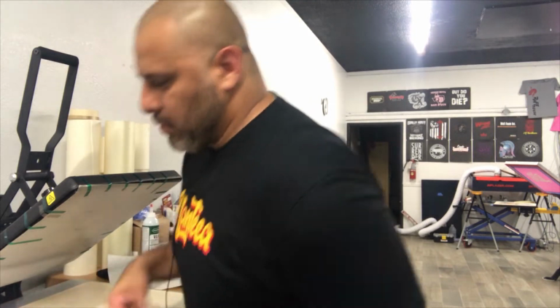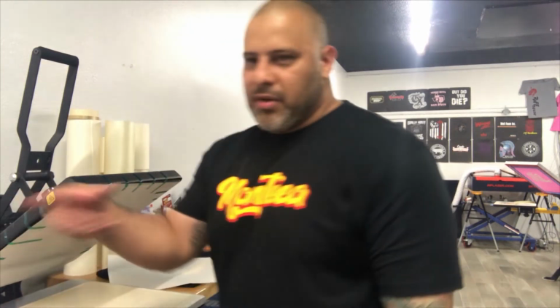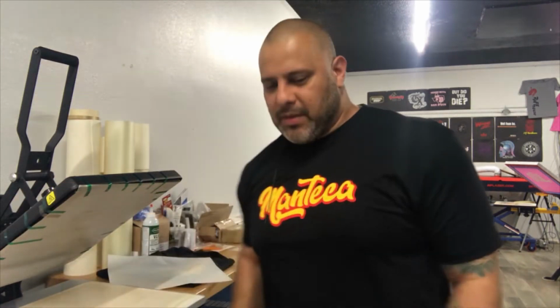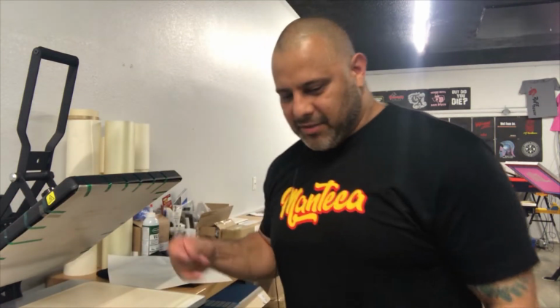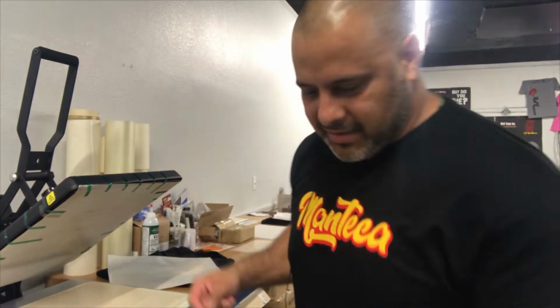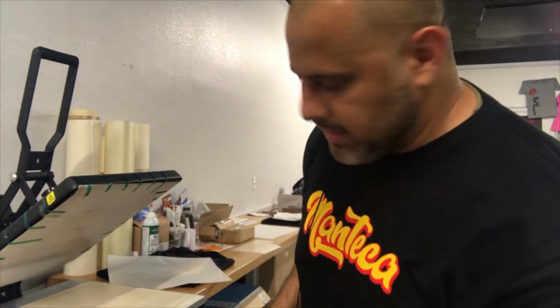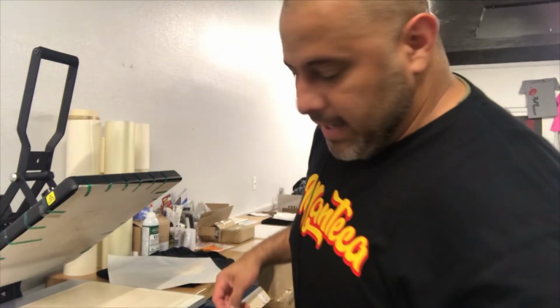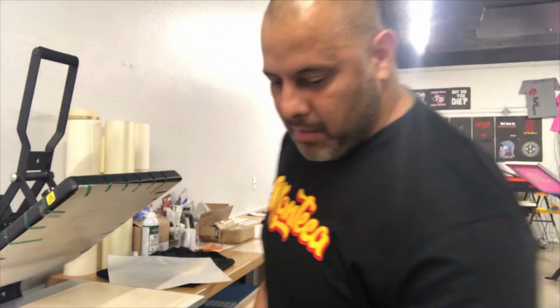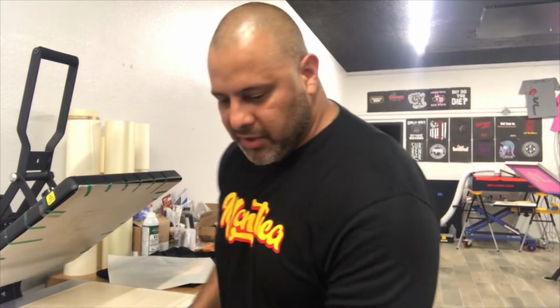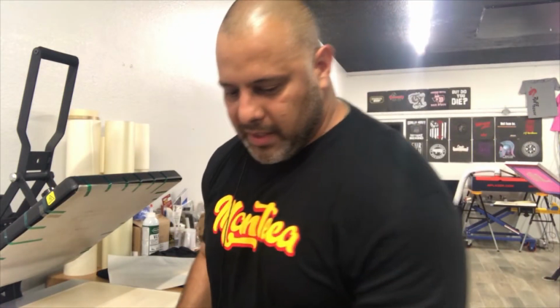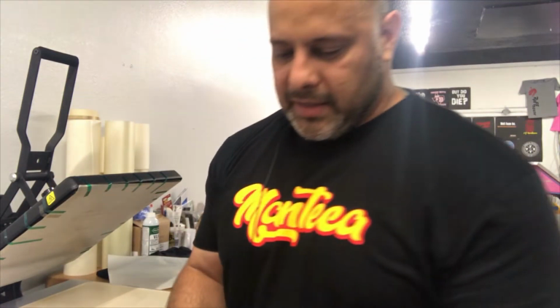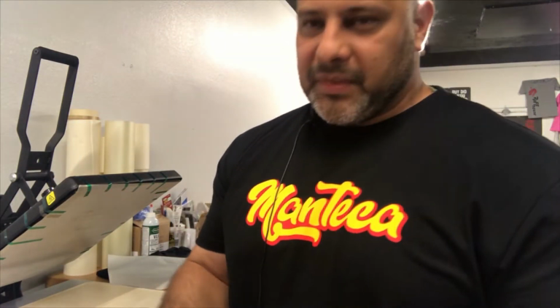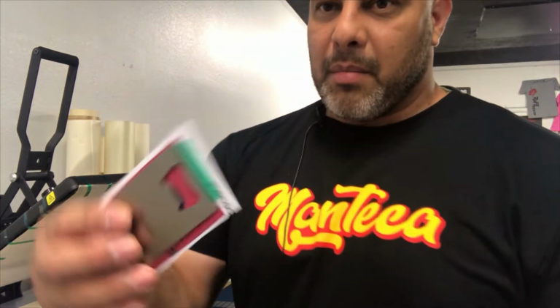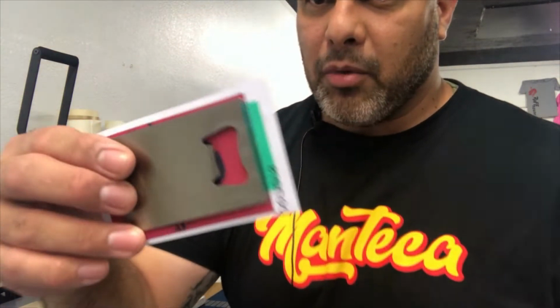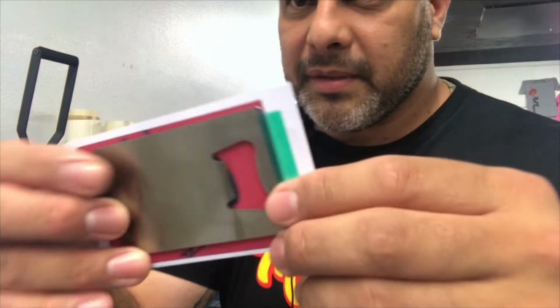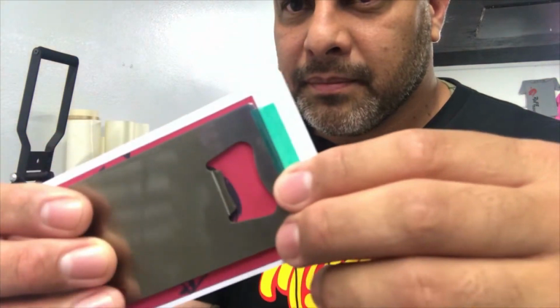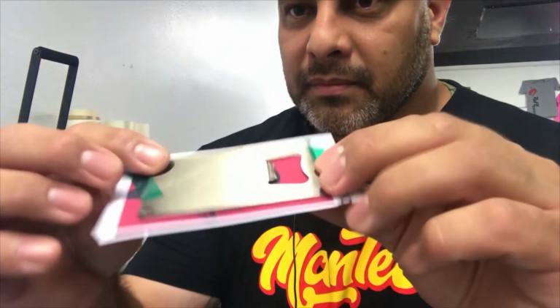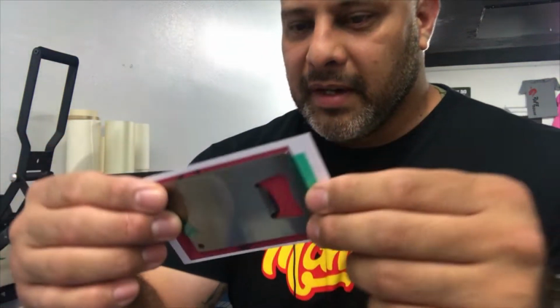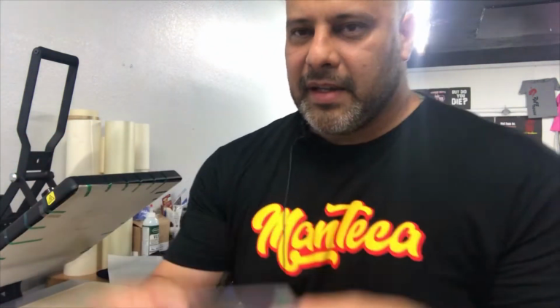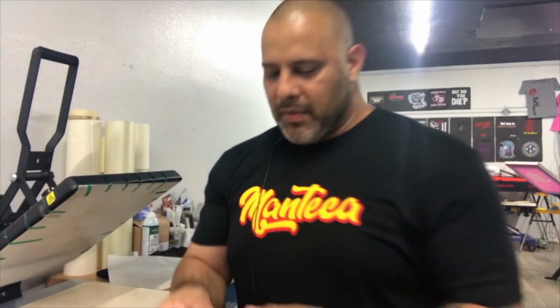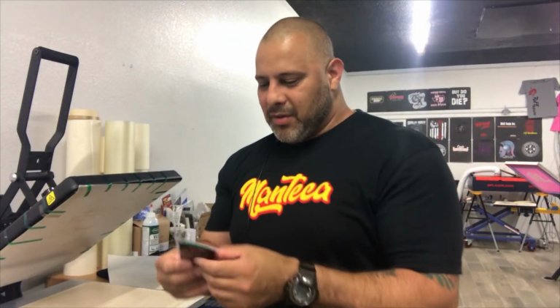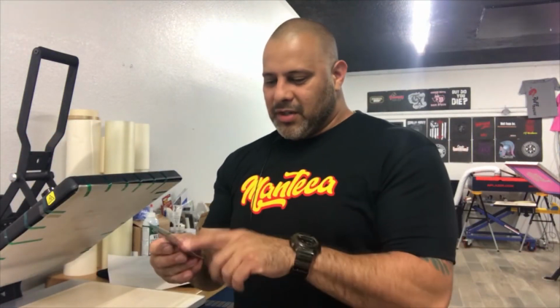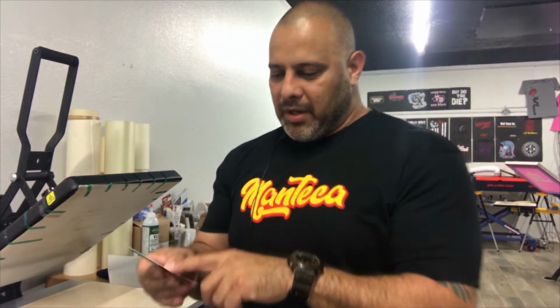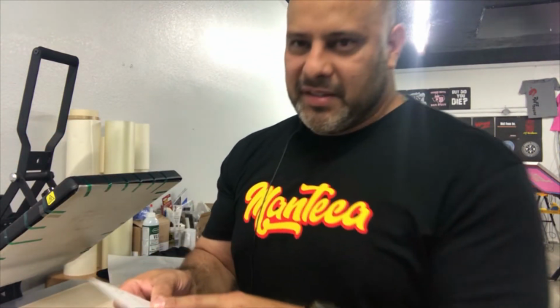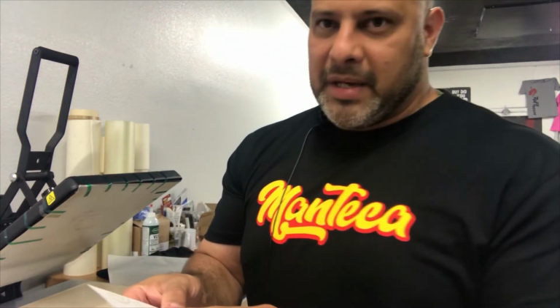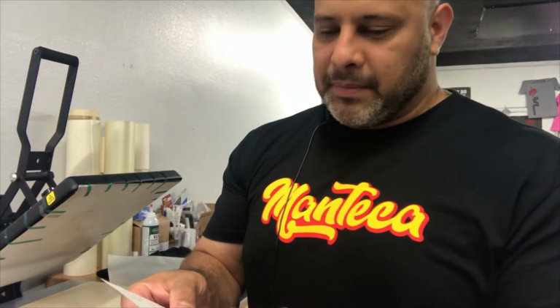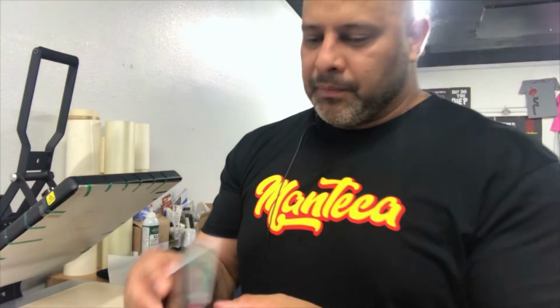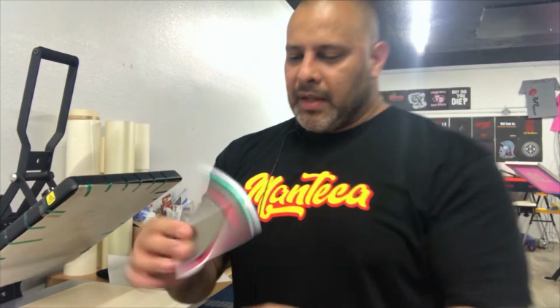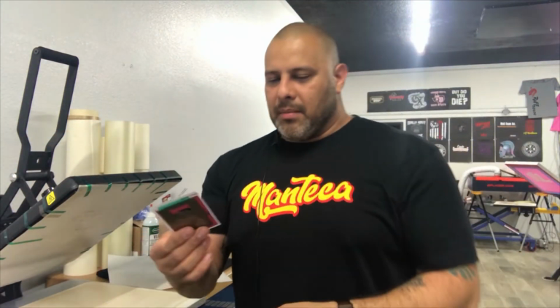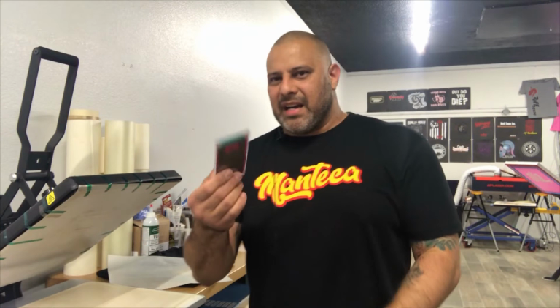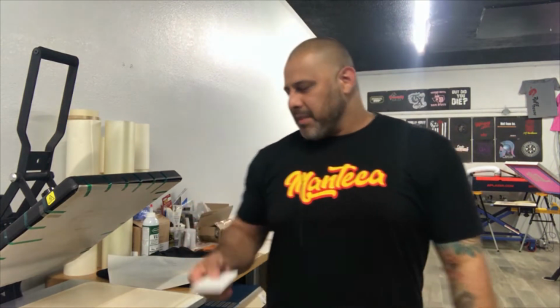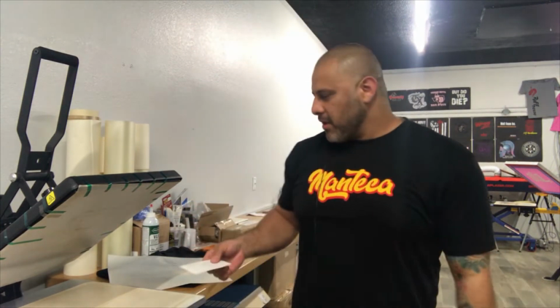I'll show you the result once it cools down. Now I'm going to do a bottle opener. What we do is put our business information on it — it's kind of like a business card.